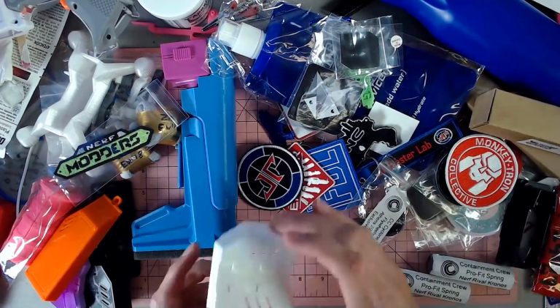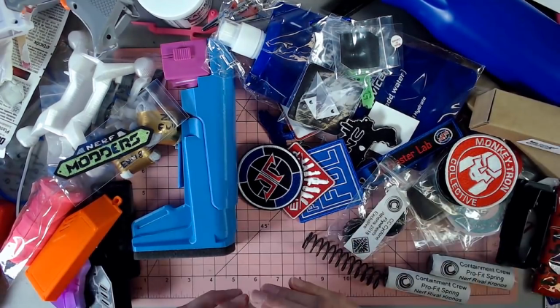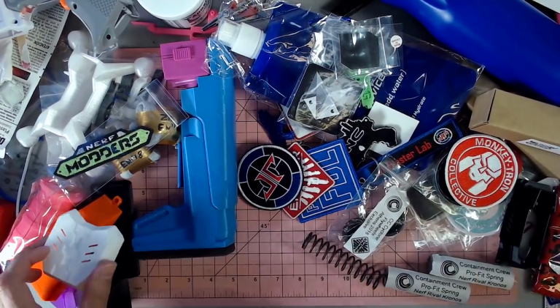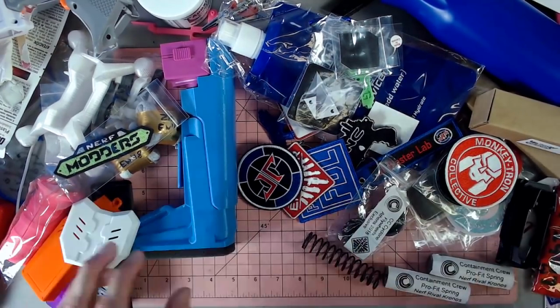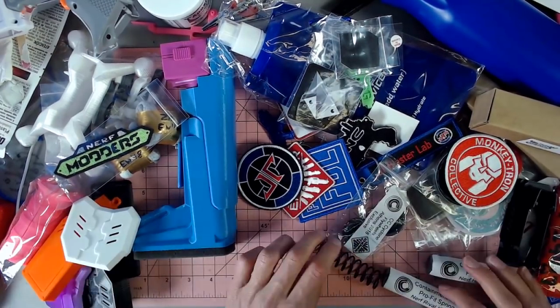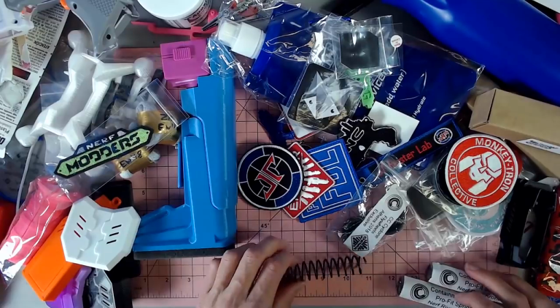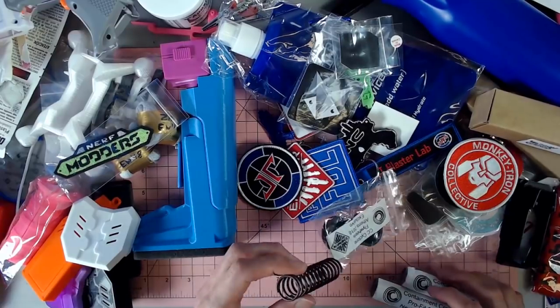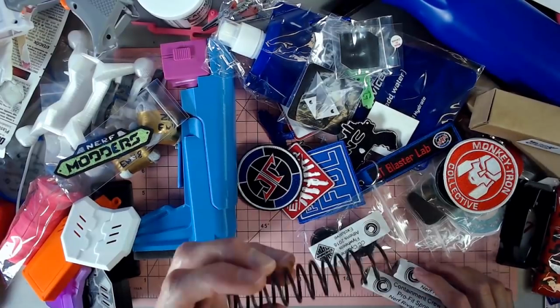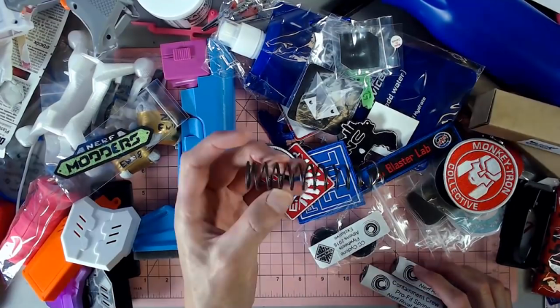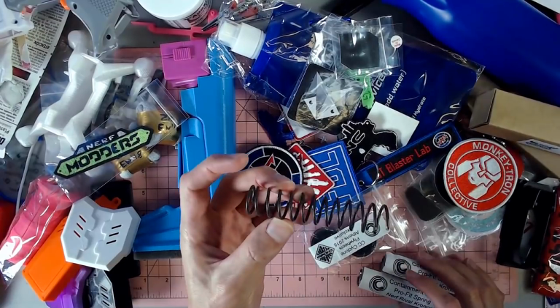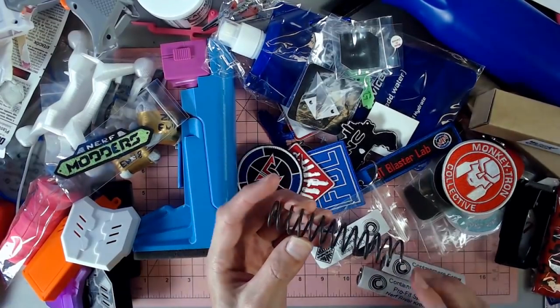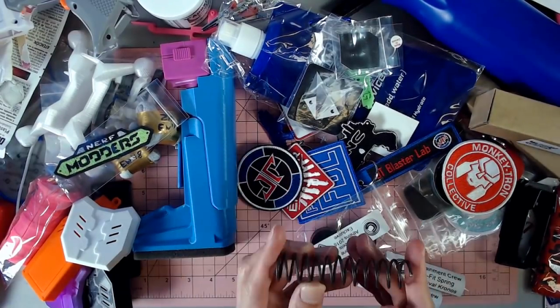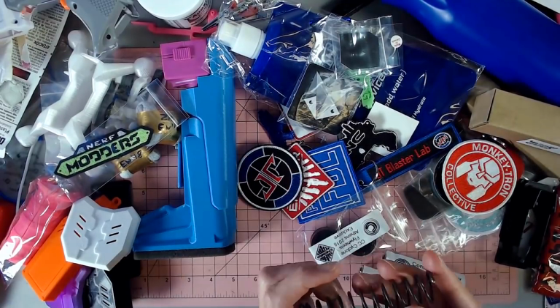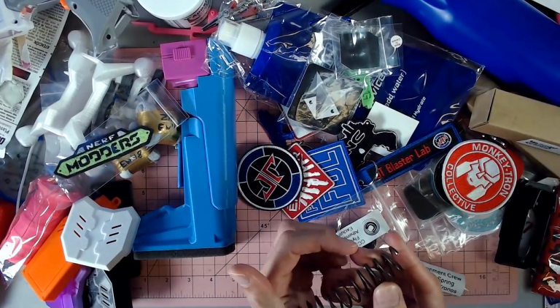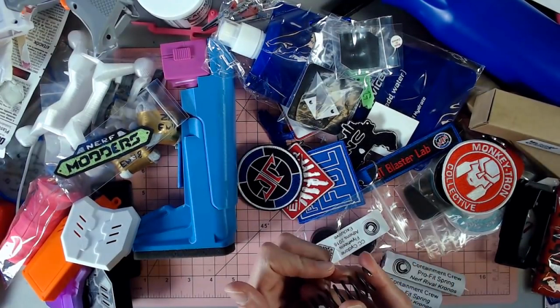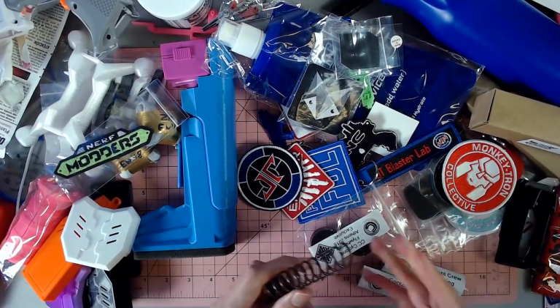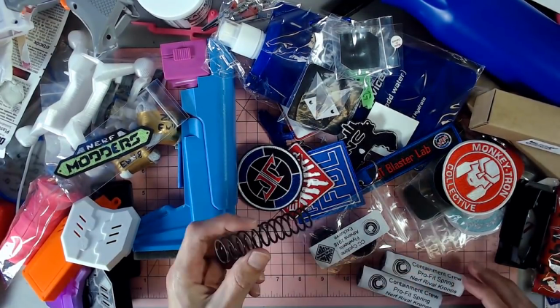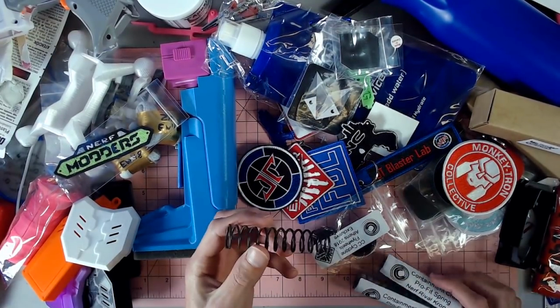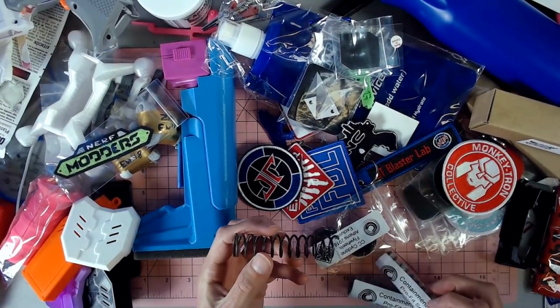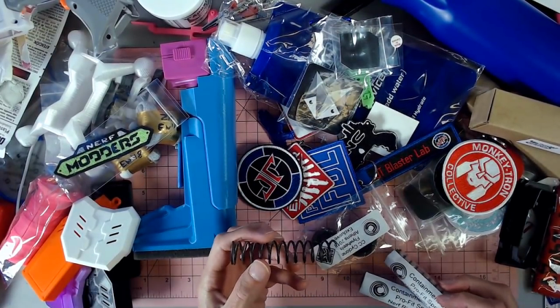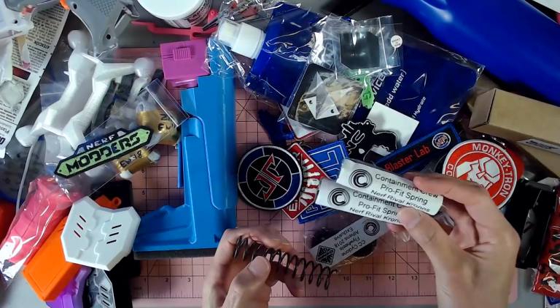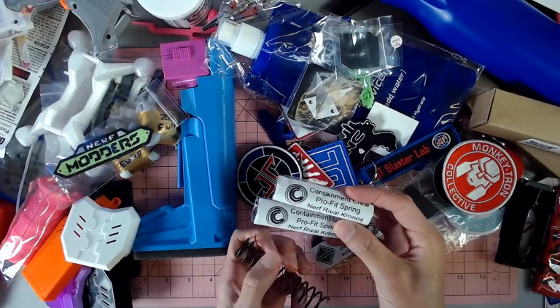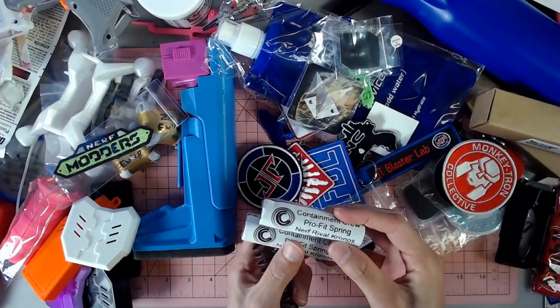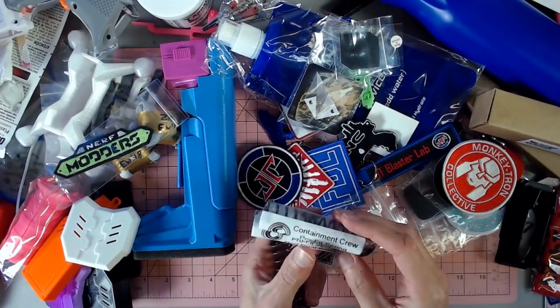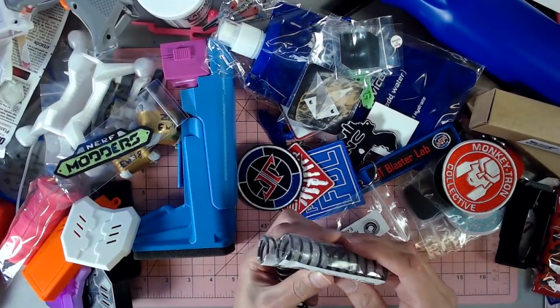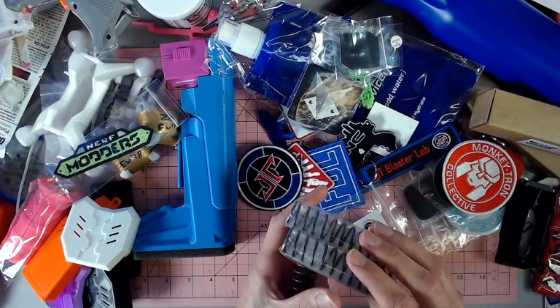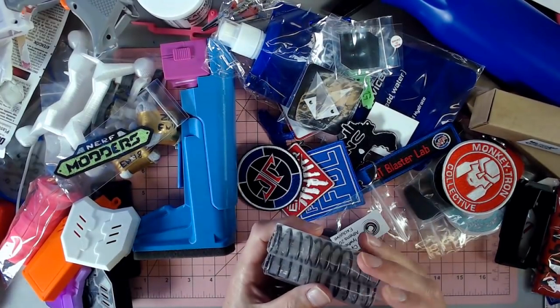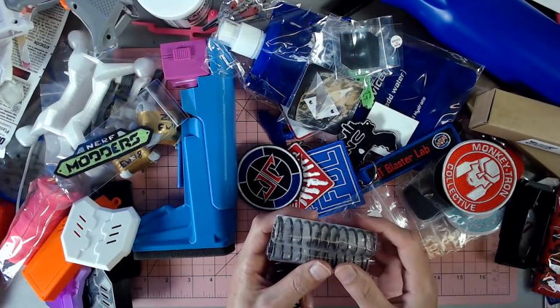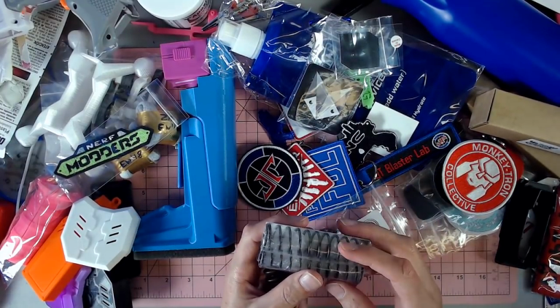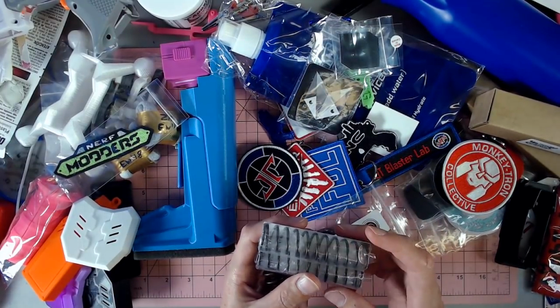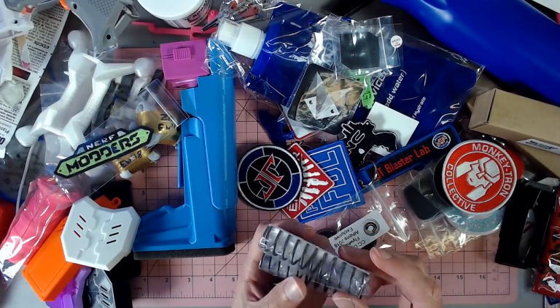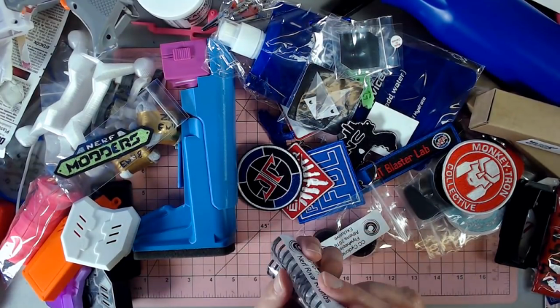Another Grigas Gear cover — a K26, I would assume for a Kronos — and then two more from Containment Crew: their Kronos spring.